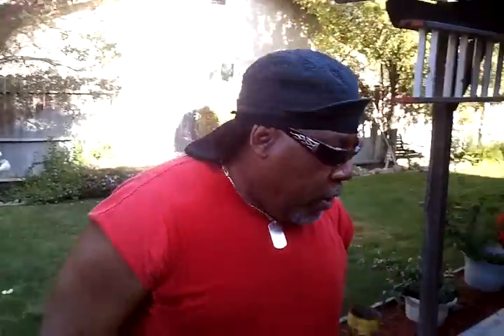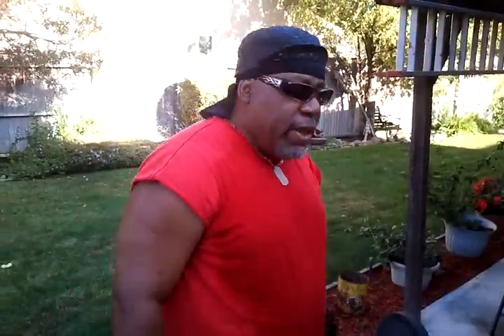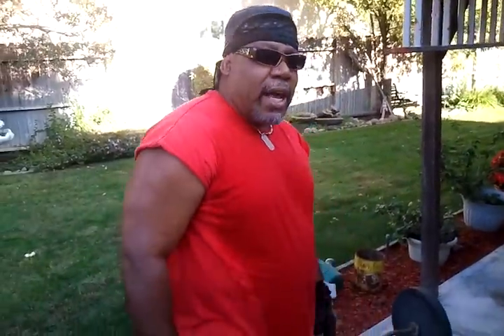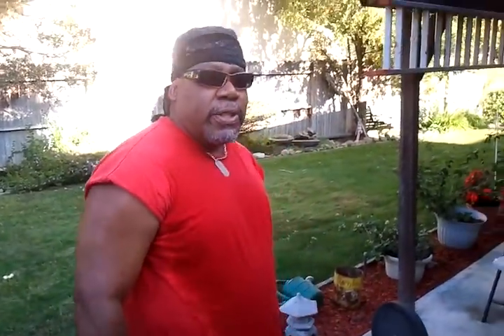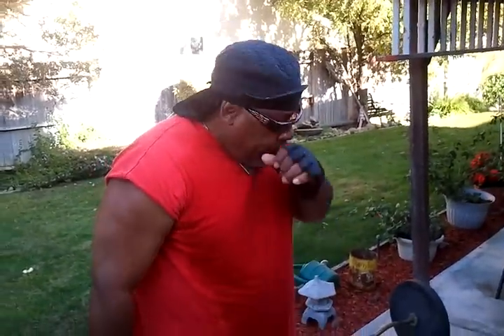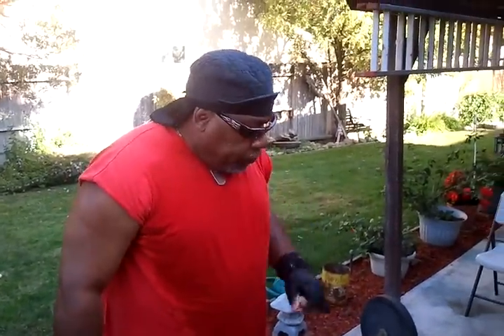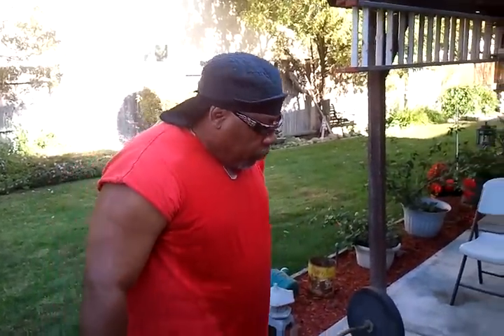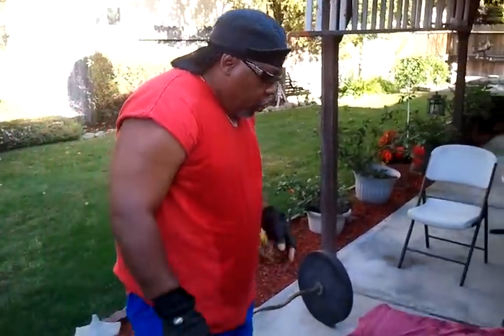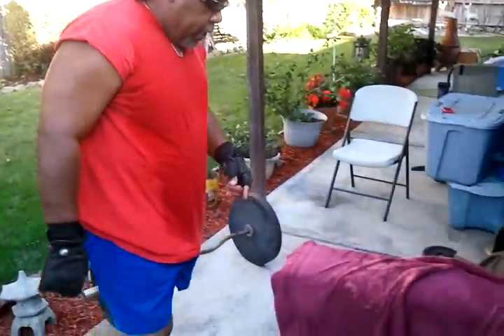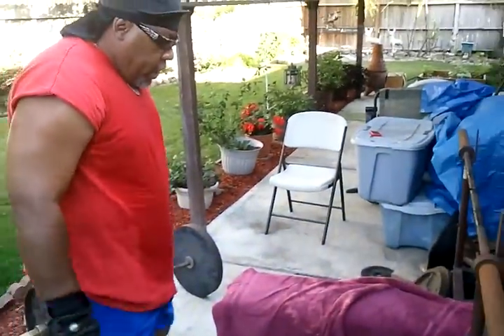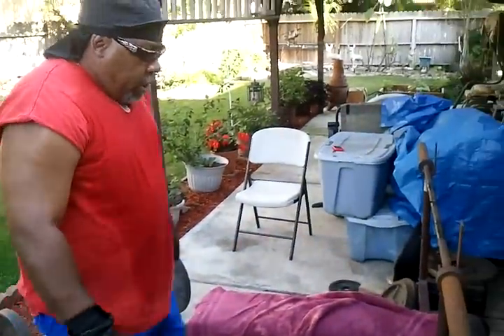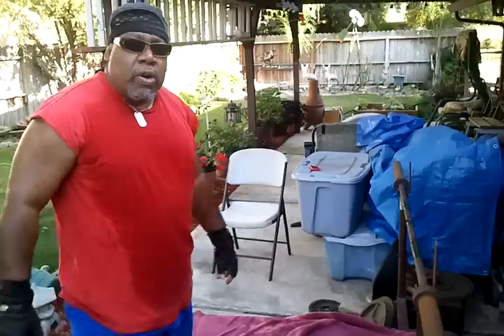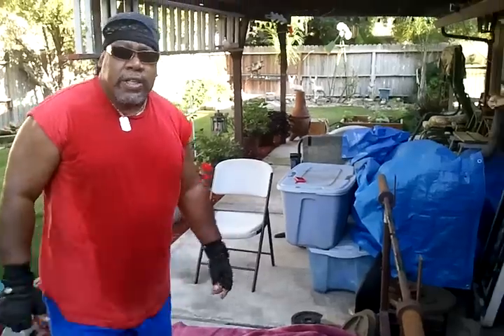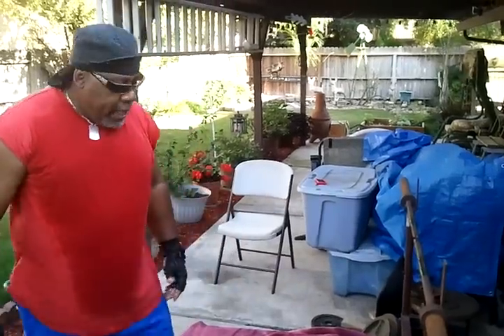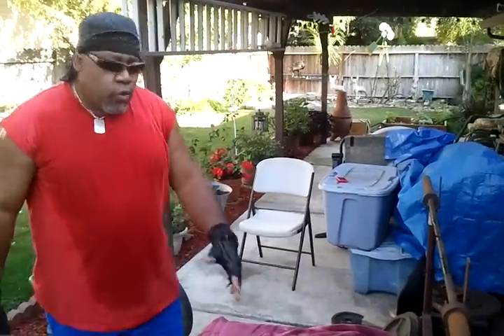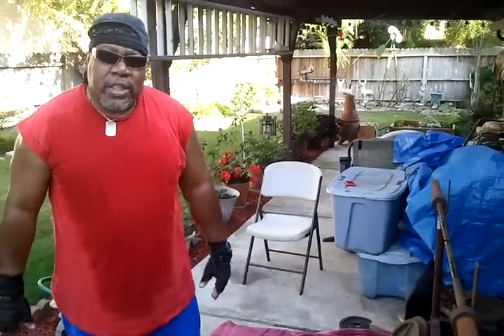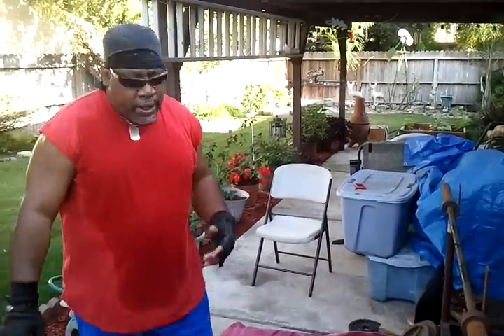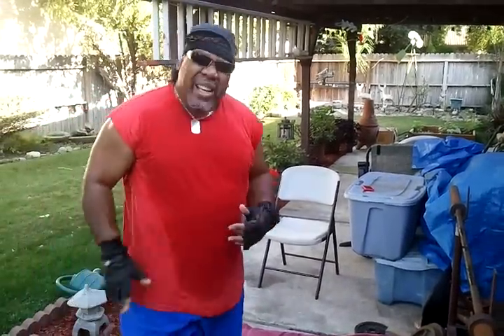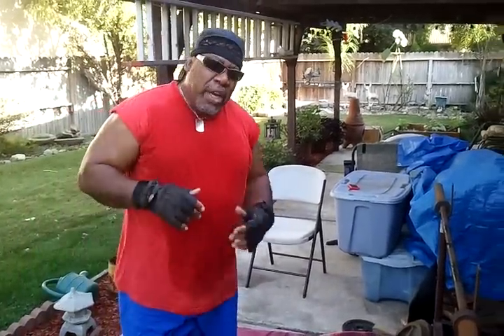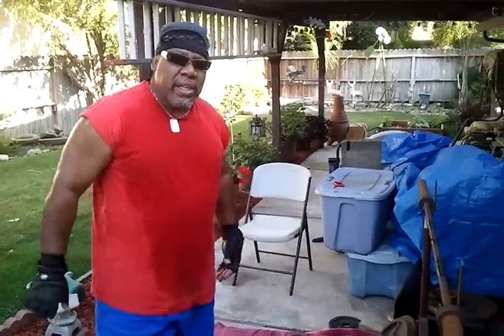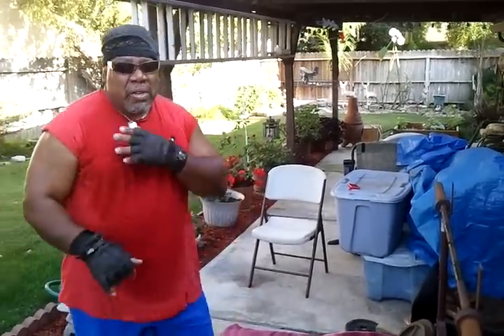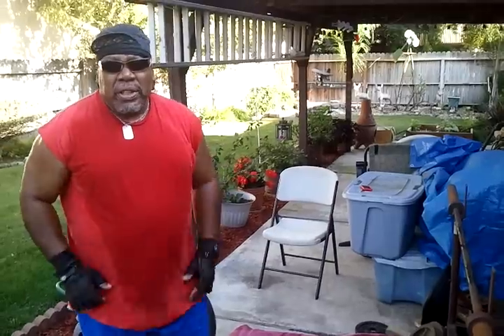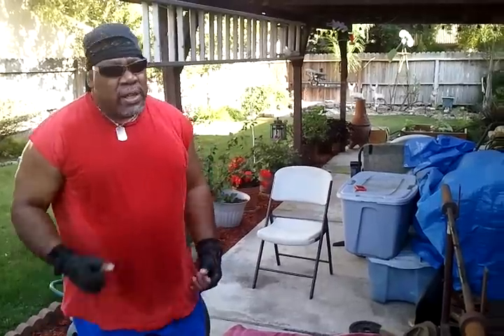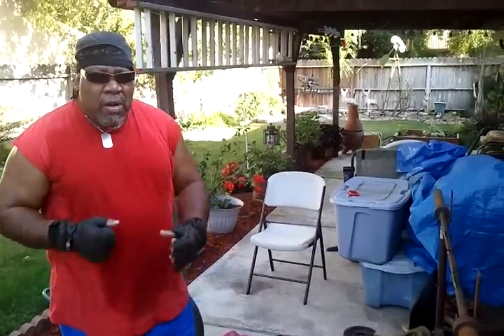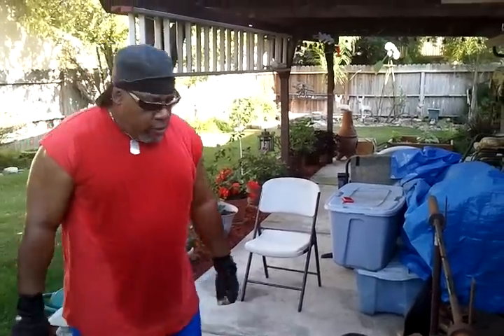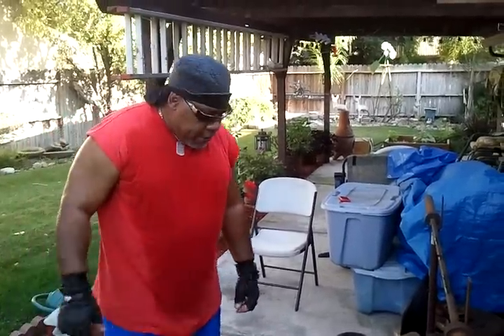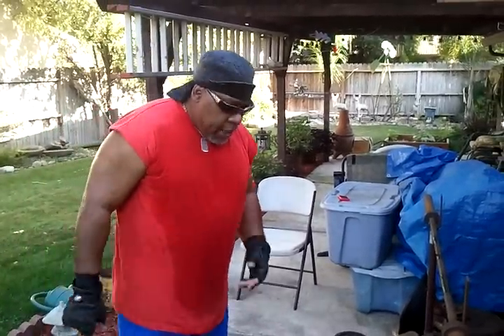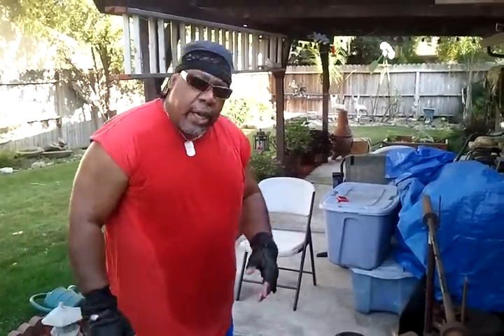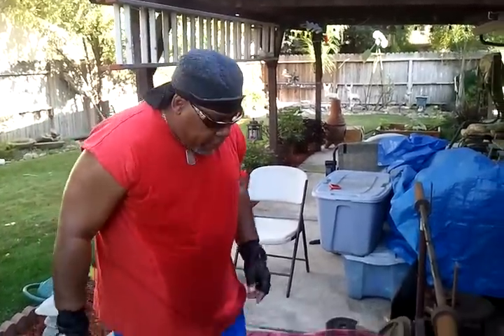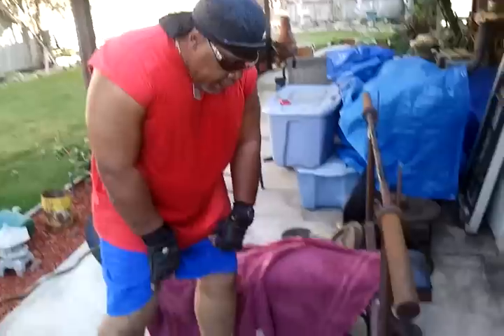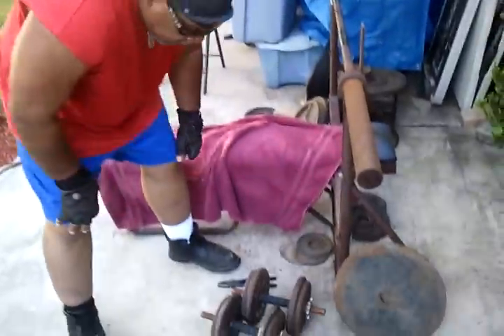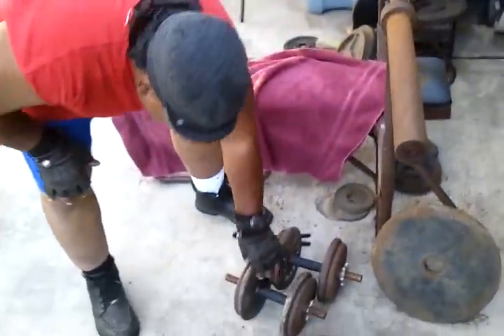I'm going to do another exercise with this here called dumbbell curls, just want to mix it up a little bit — shoulders, forearms — and I'm going to hit this here.